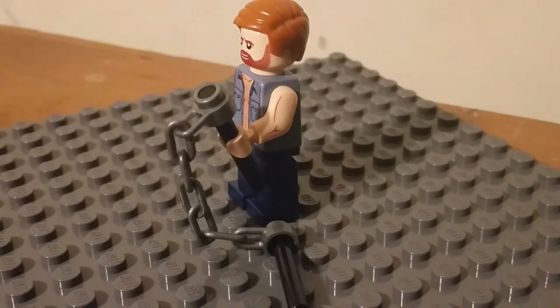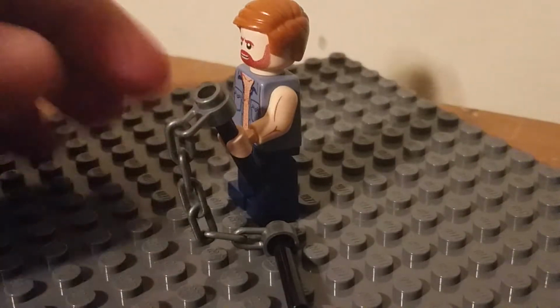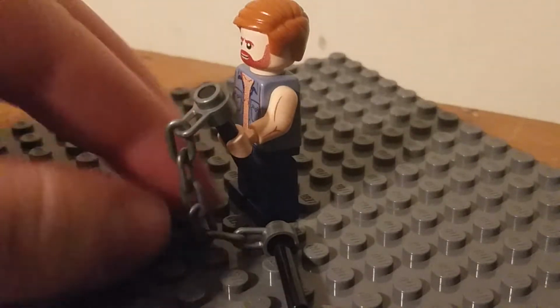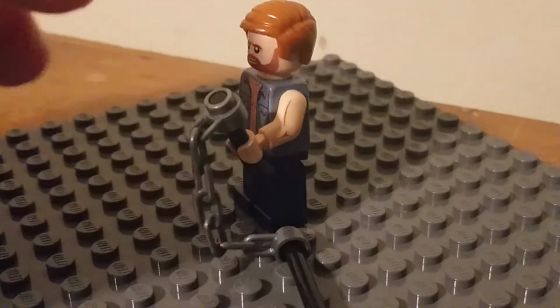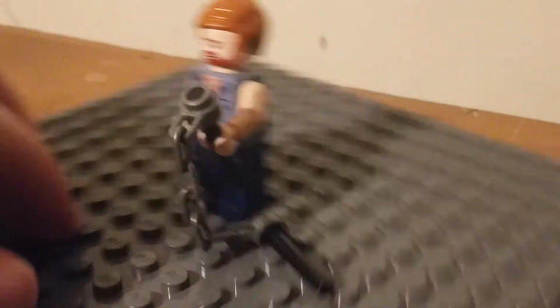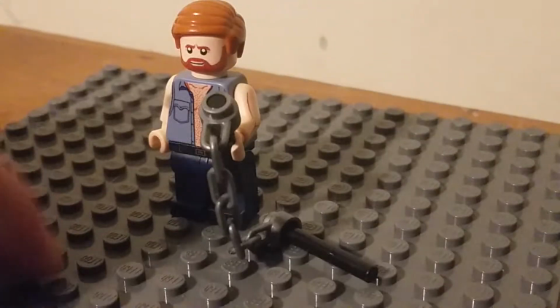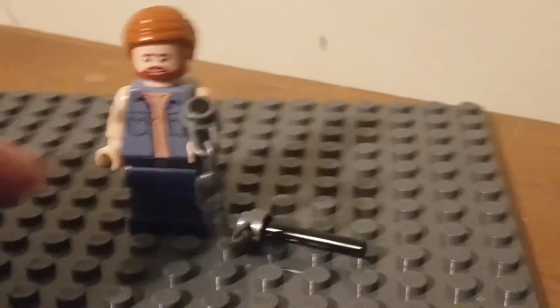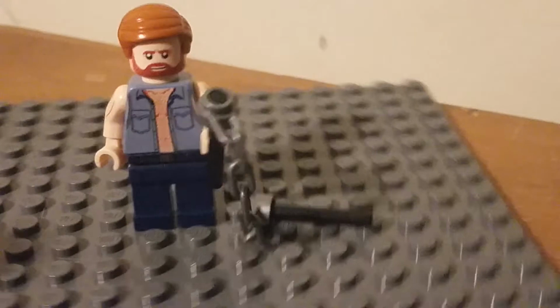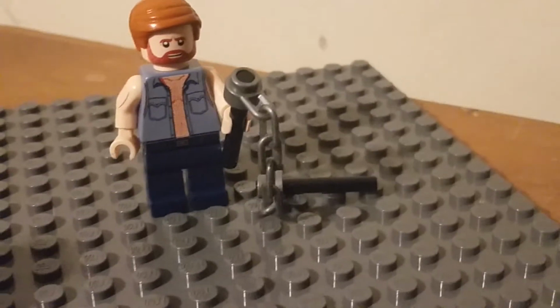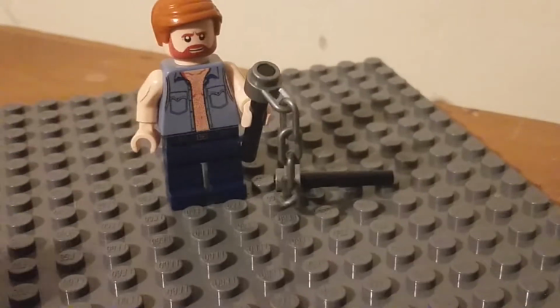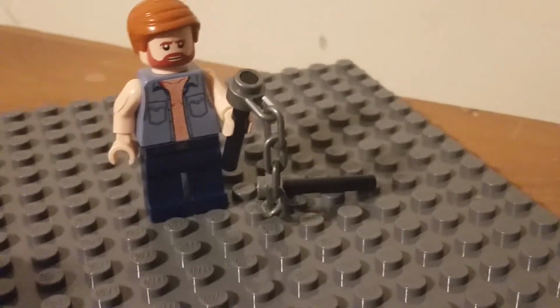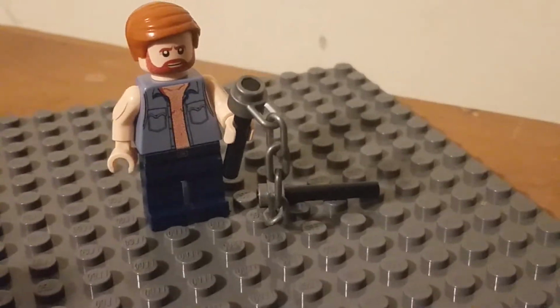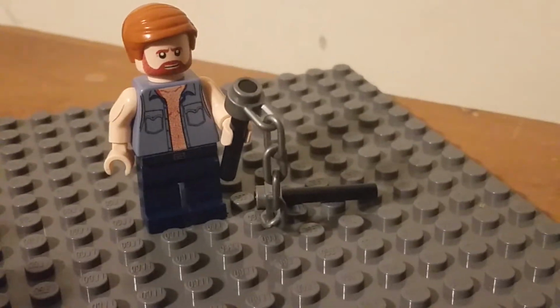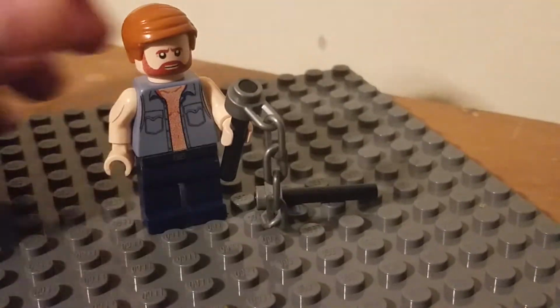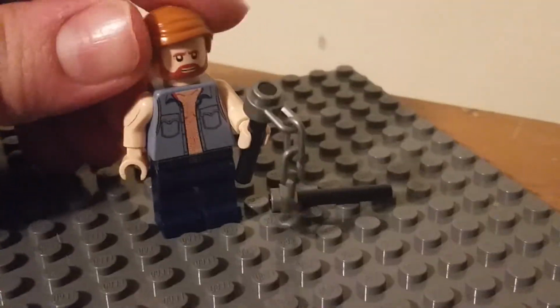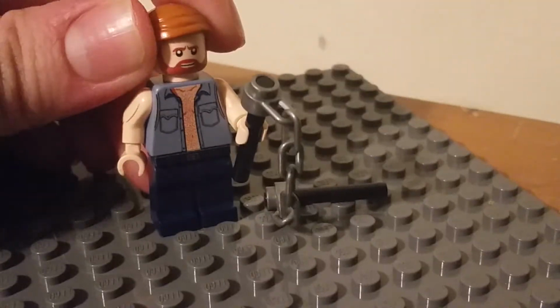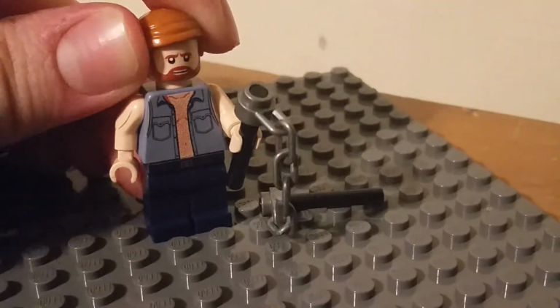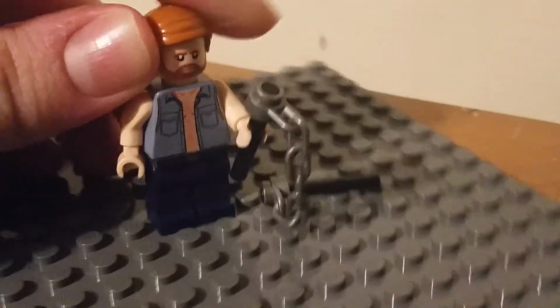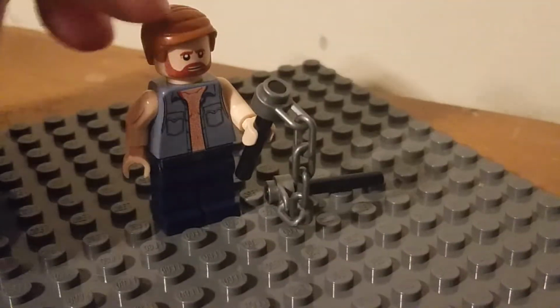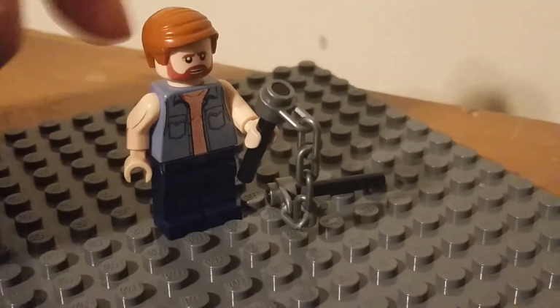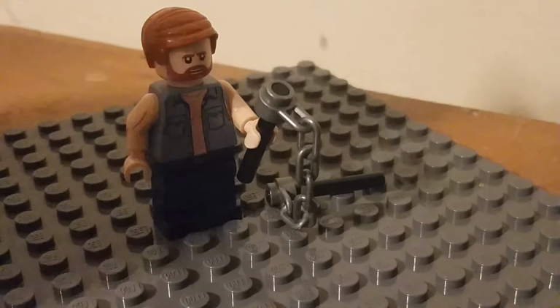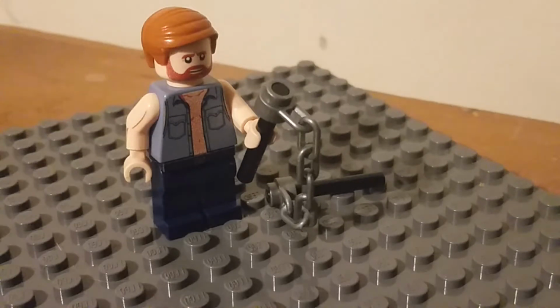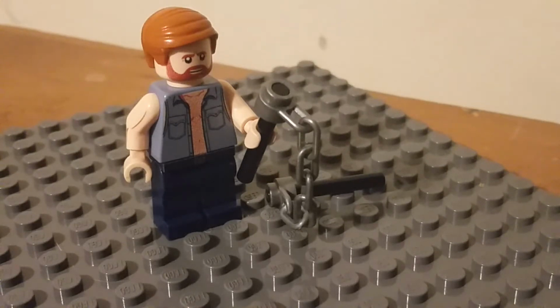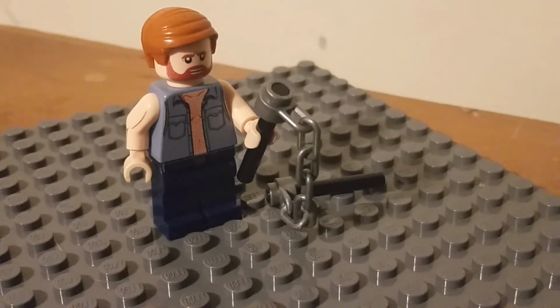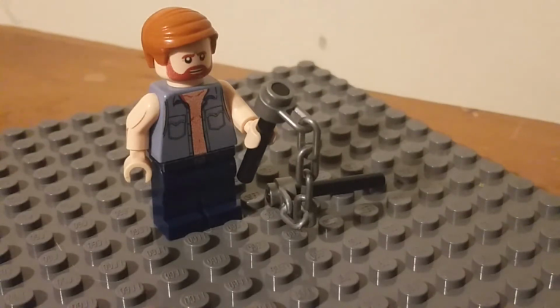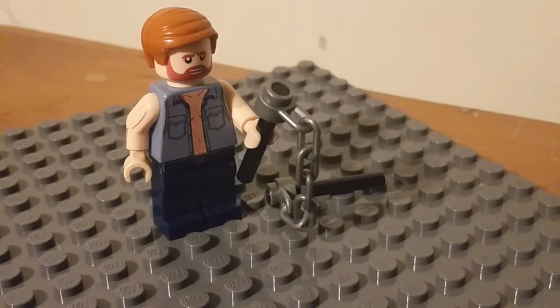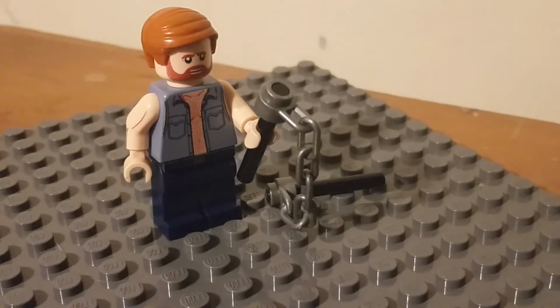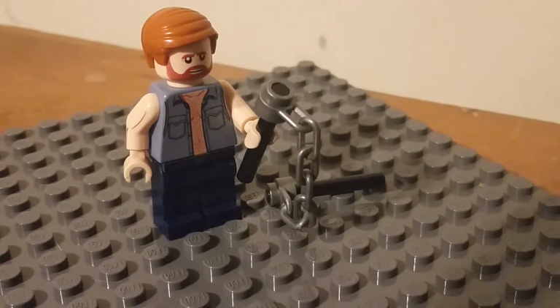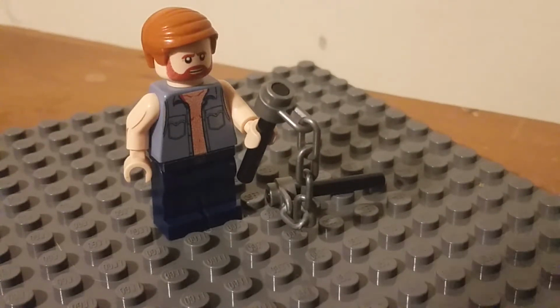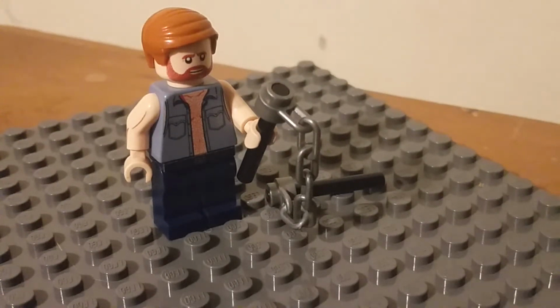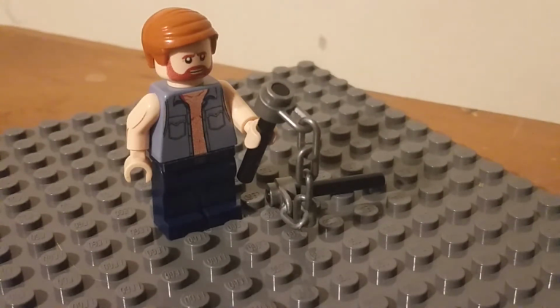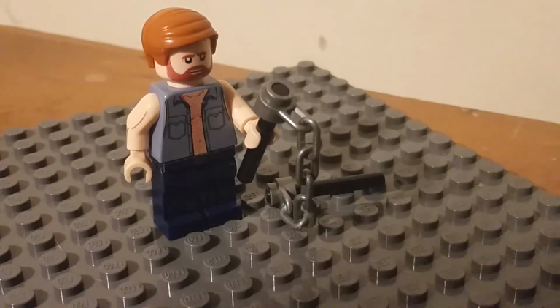And he also came with some nunchucks. I would consider buying this, and I've actually never seen this red hair piece before — never once seen it. And it looks good.